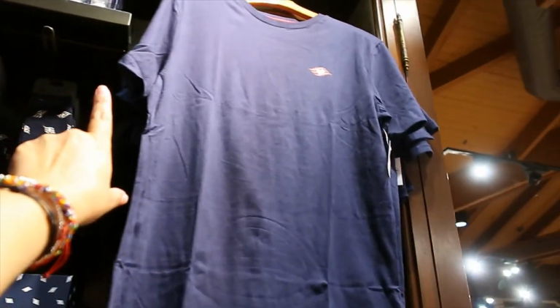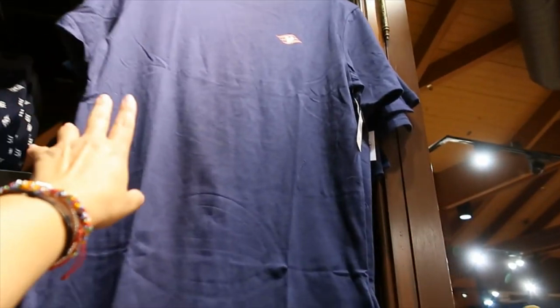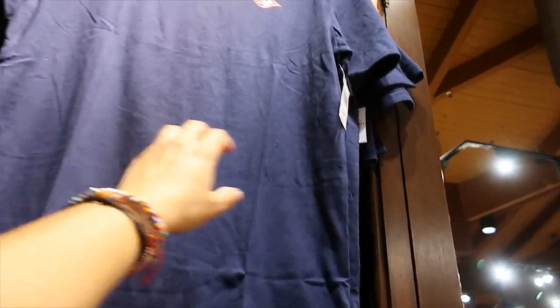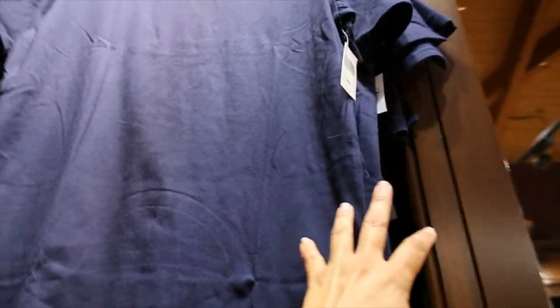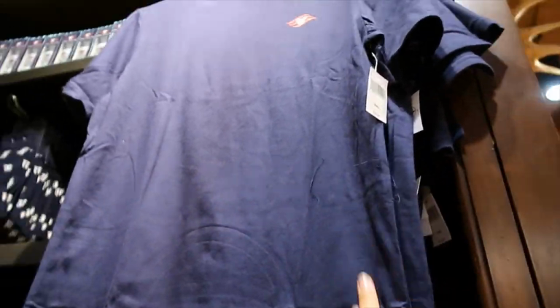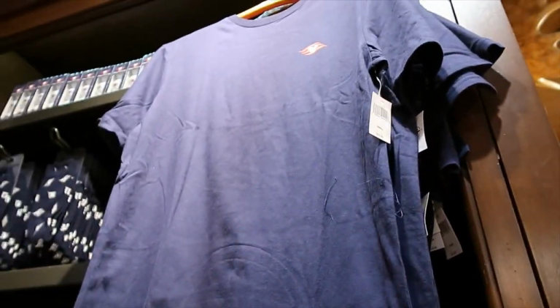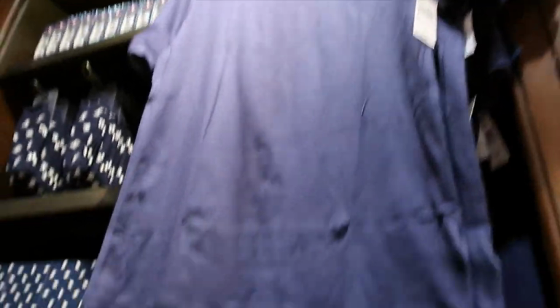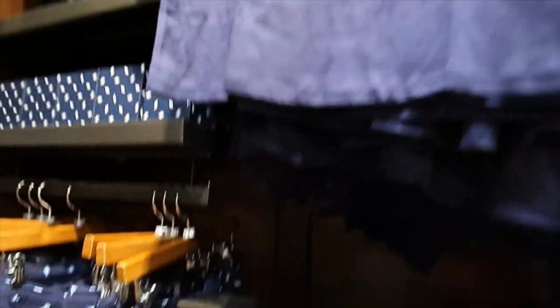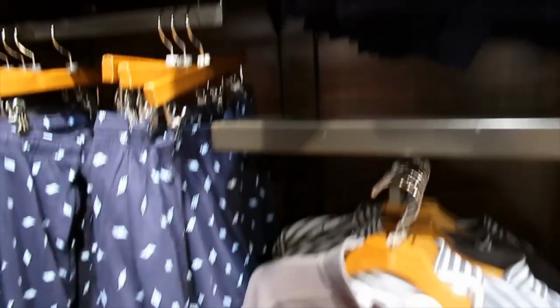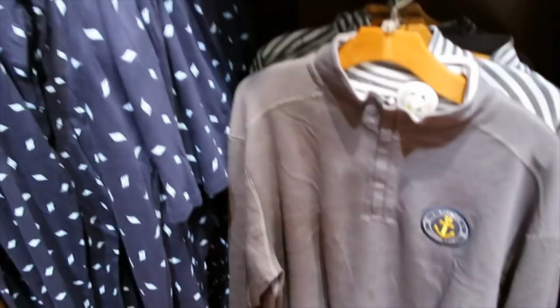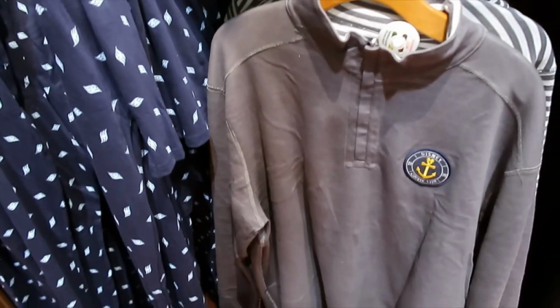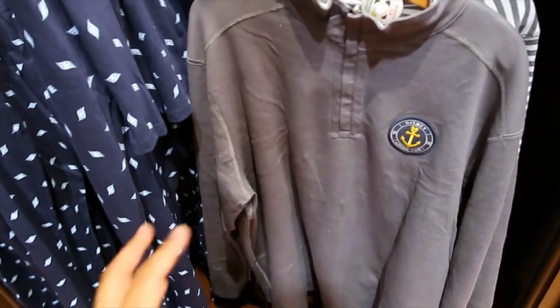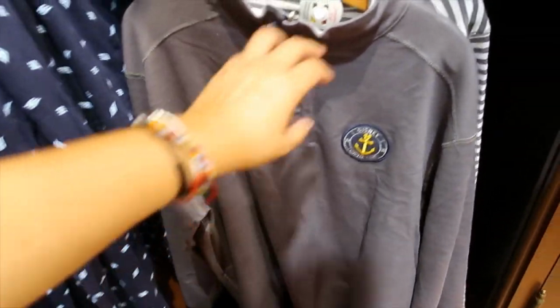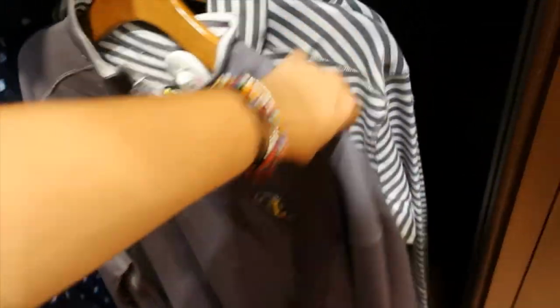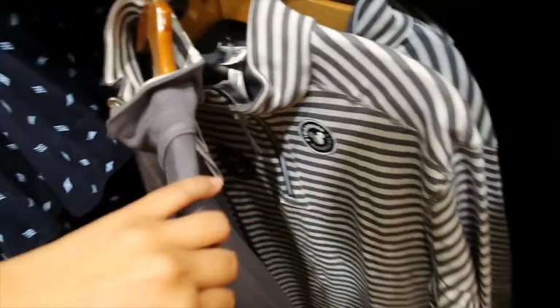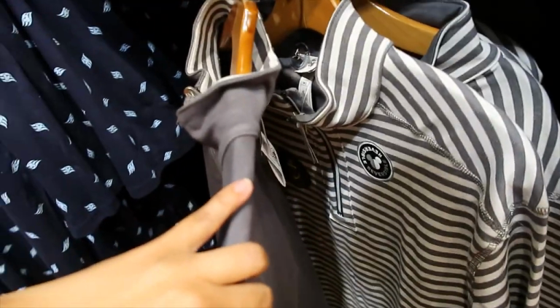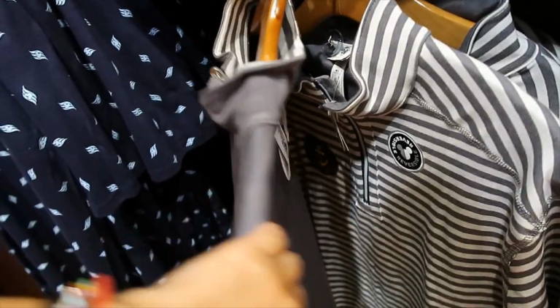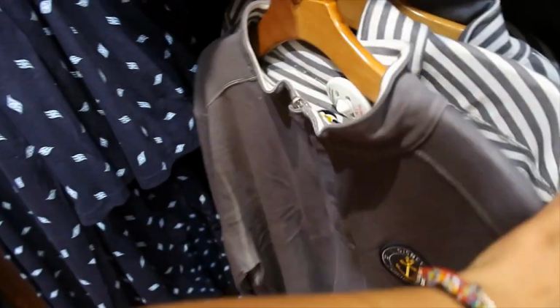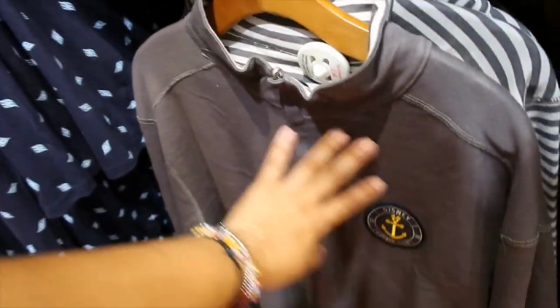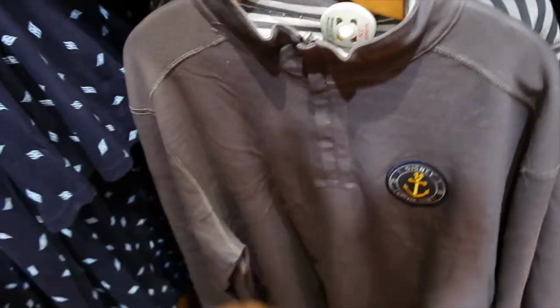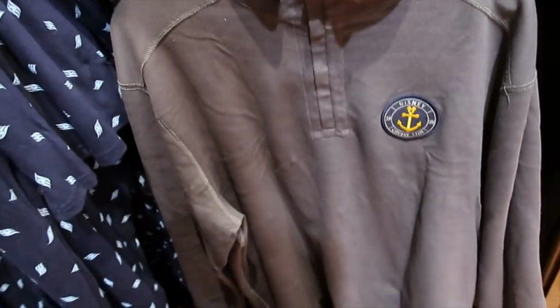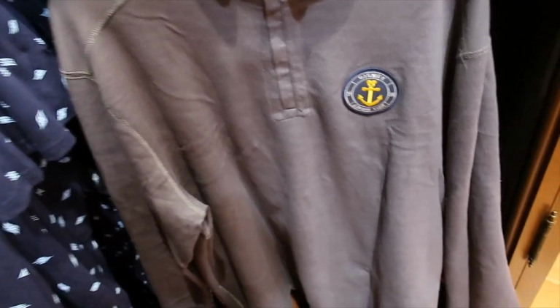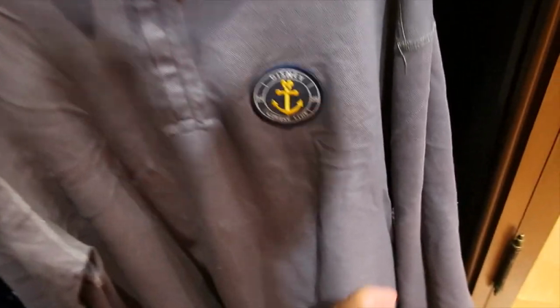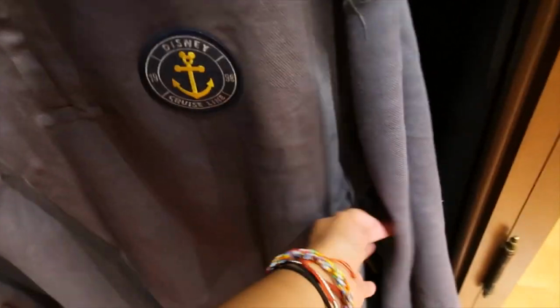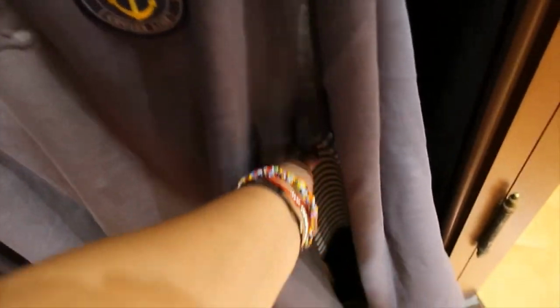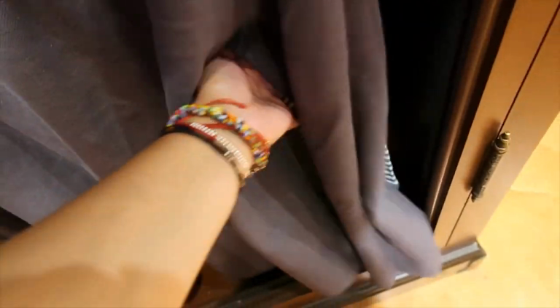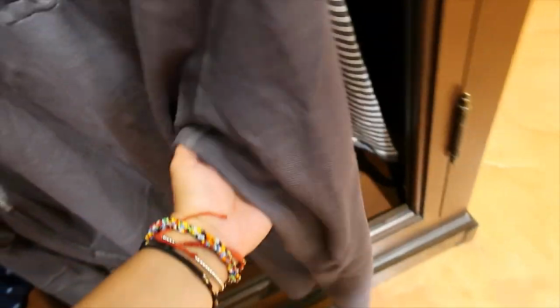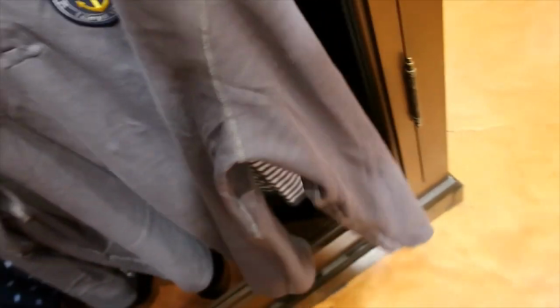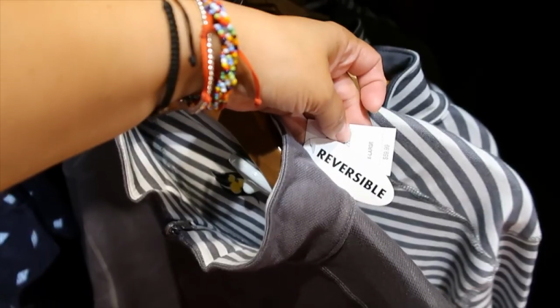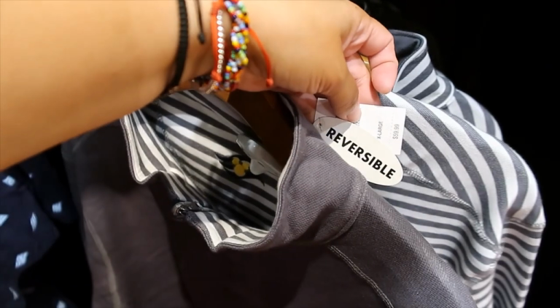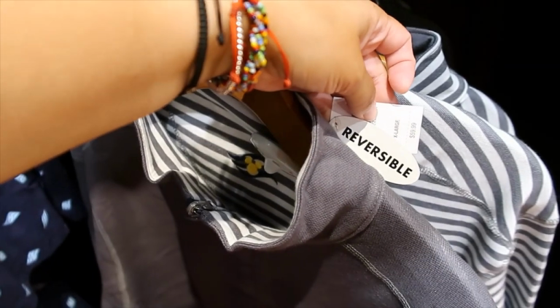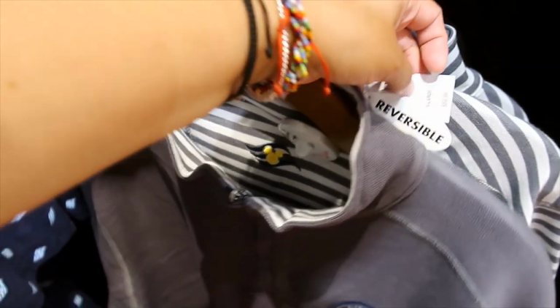This t-shirt is $29.99. And then we have this — I think this is reversible from what I'm seeing here. Yes, it is reversible. That makes it even cooler. And this one is $59.99. Look at that detail — it's super cute.